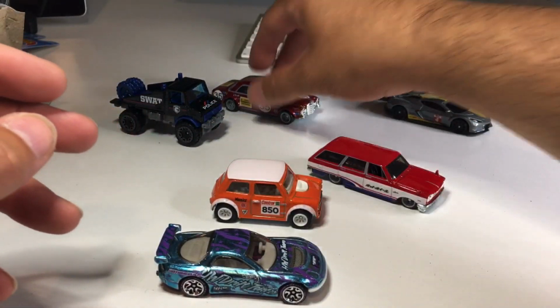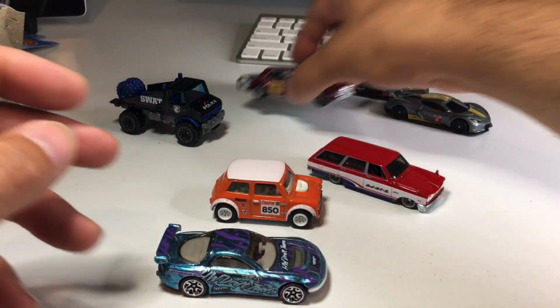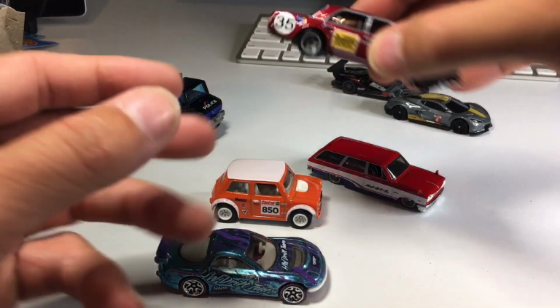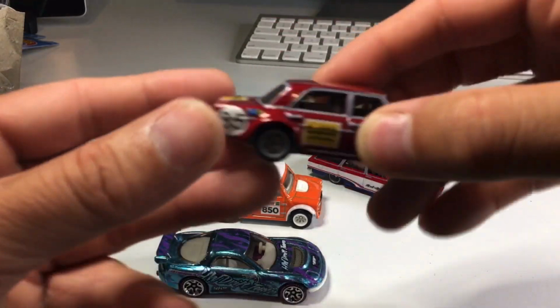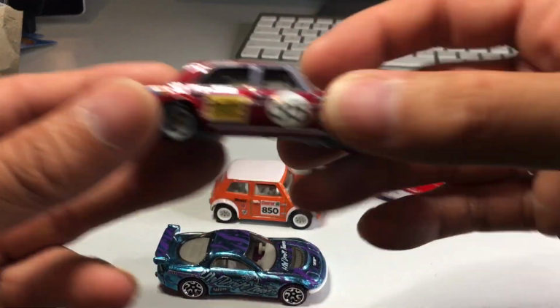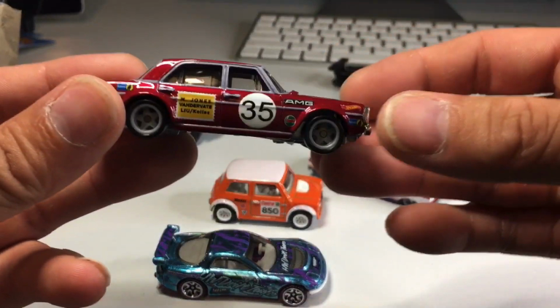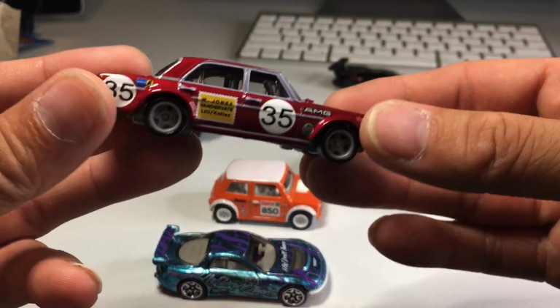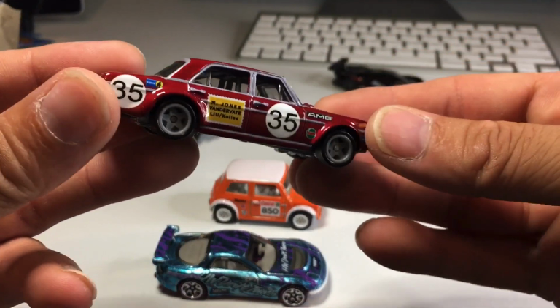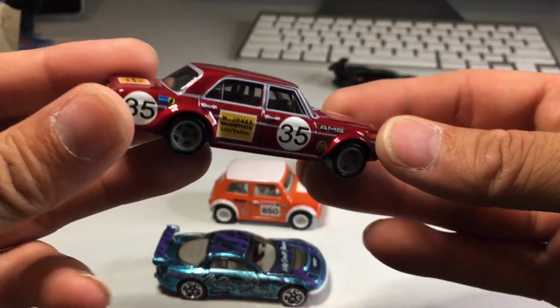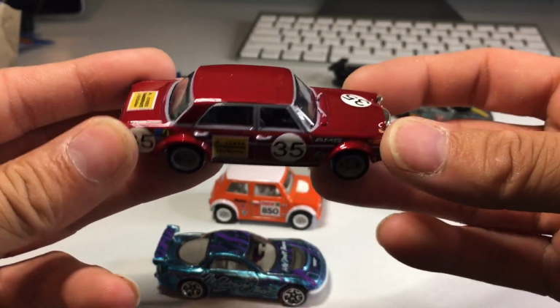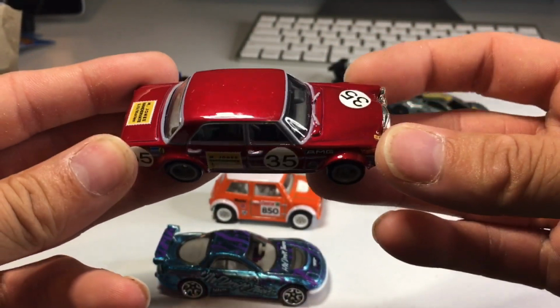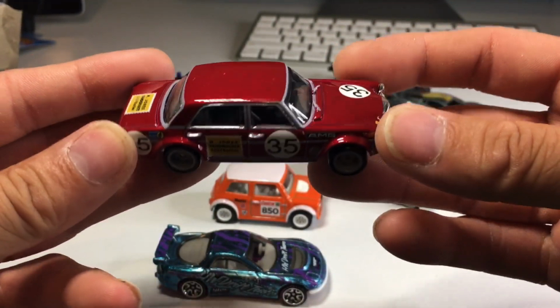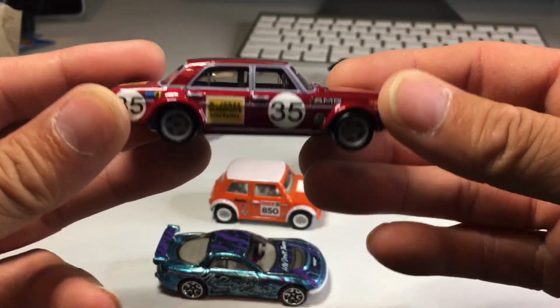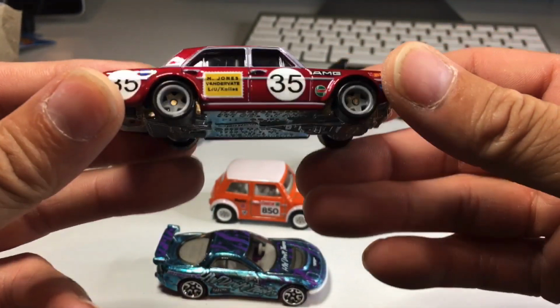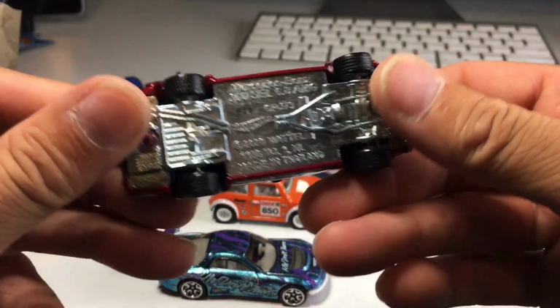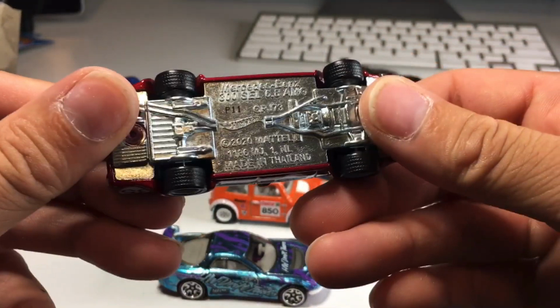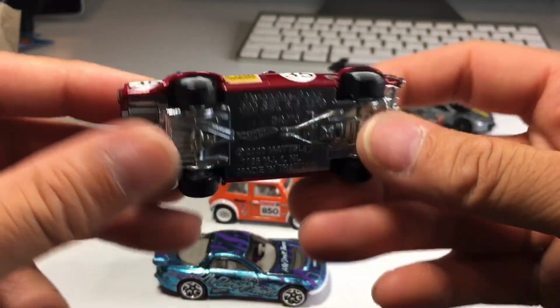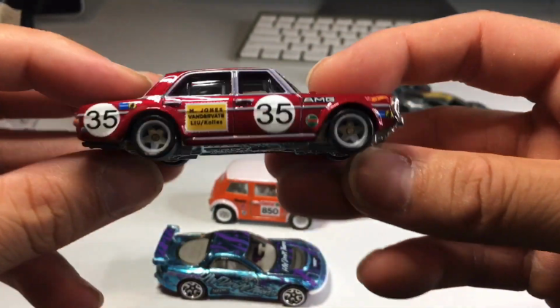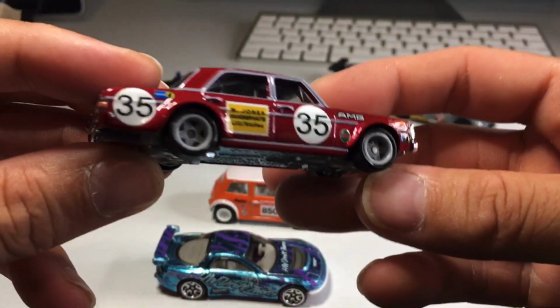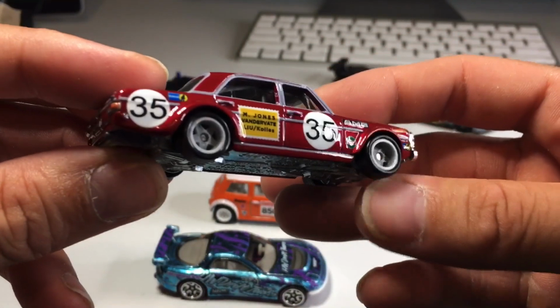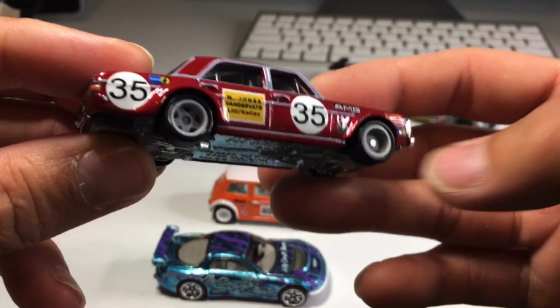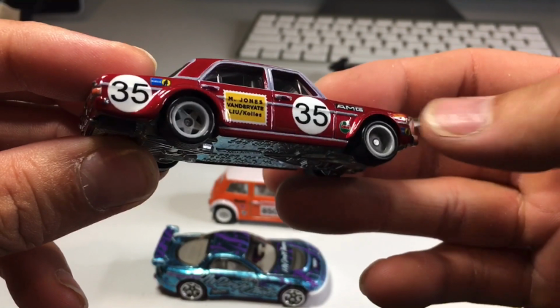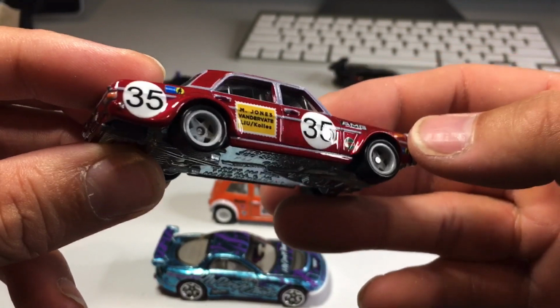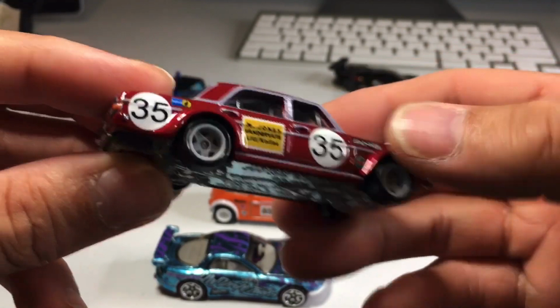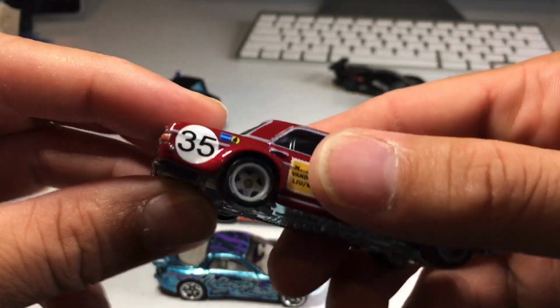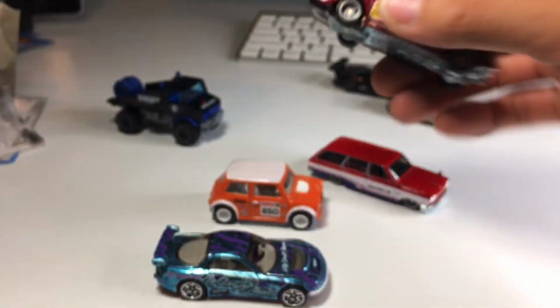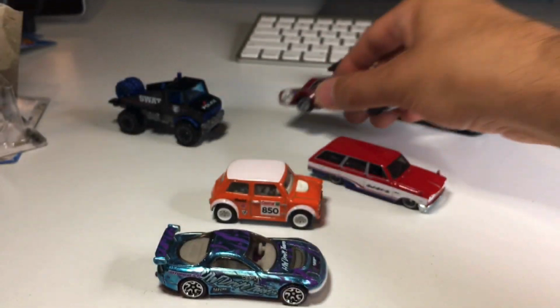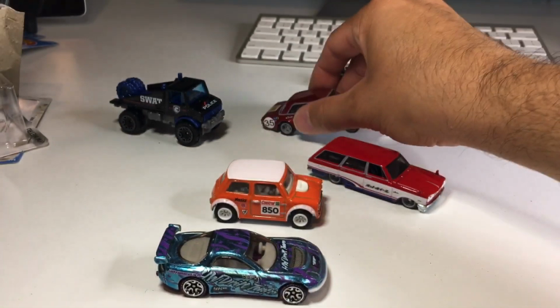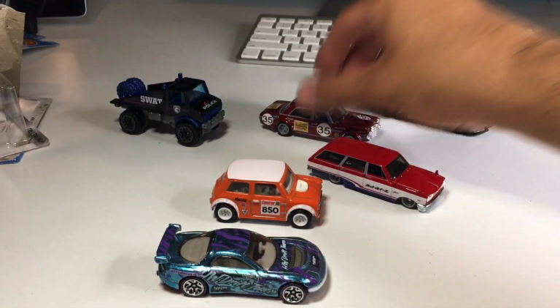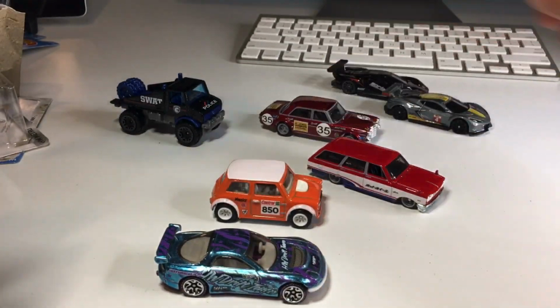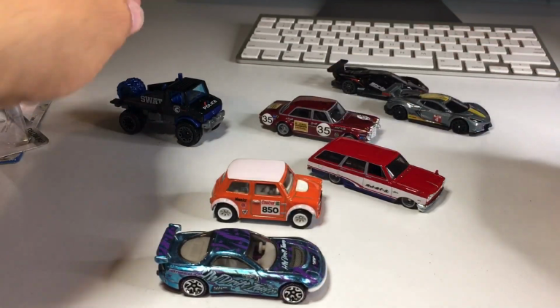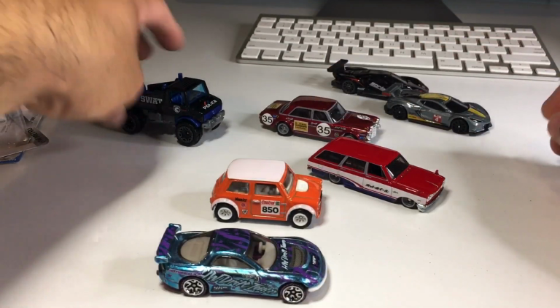I got this Mercedes AMG right here. Very cool. Really like those wheels — some of my favorite wheels that Hot Wheels has ever done.